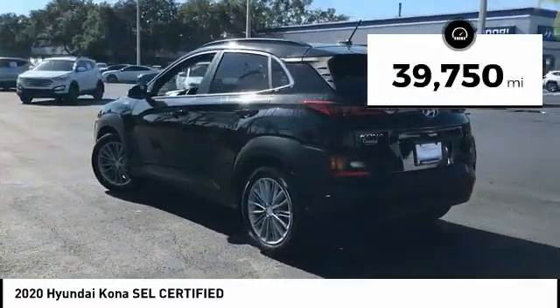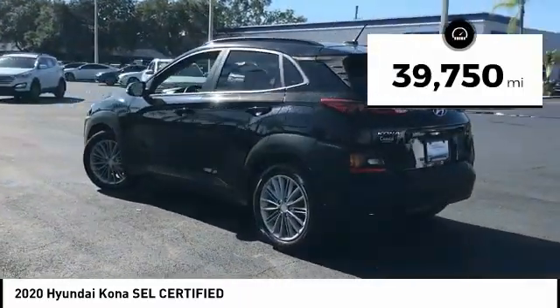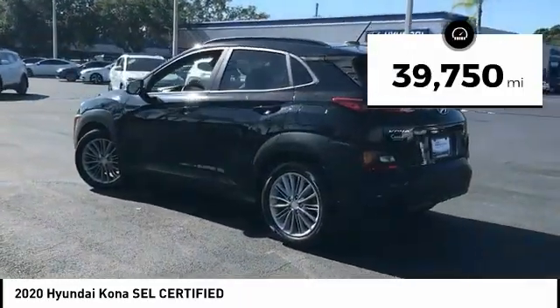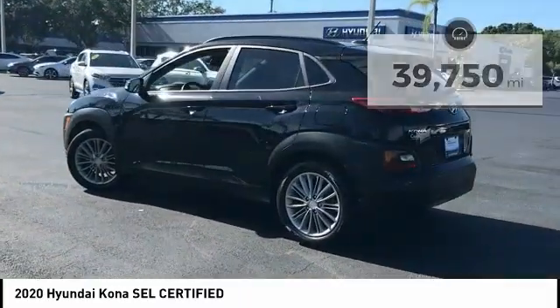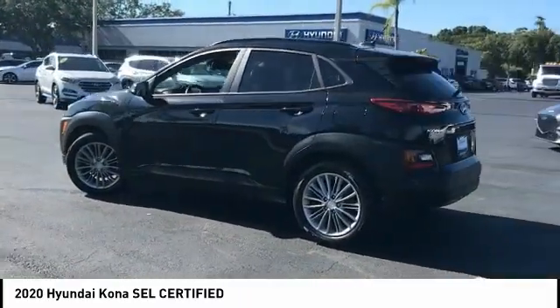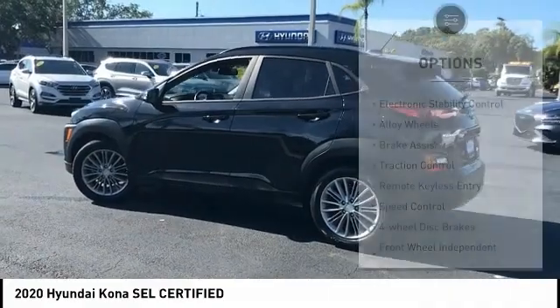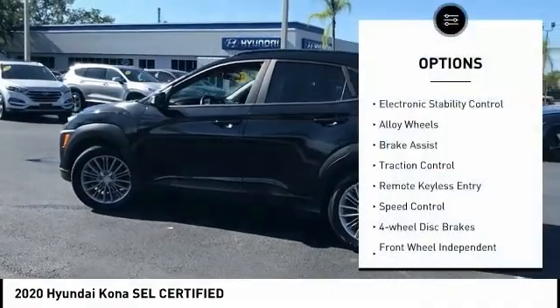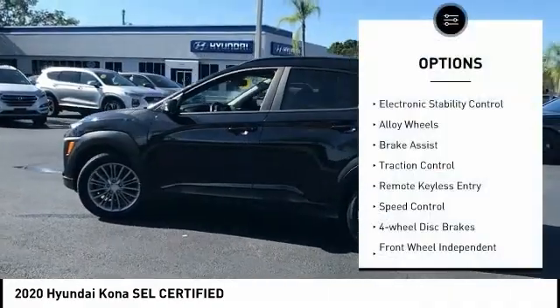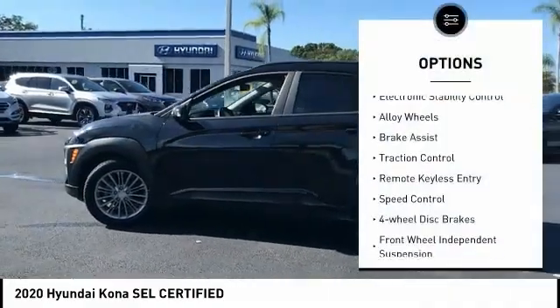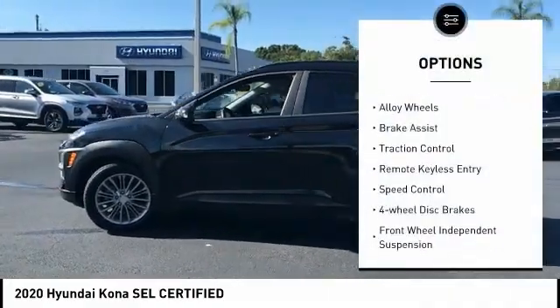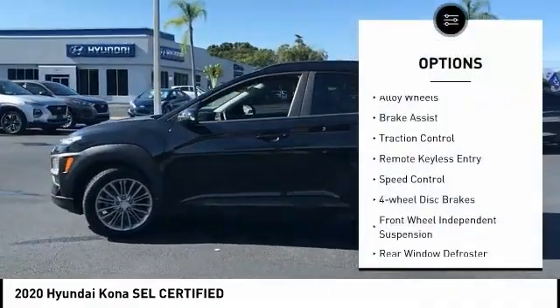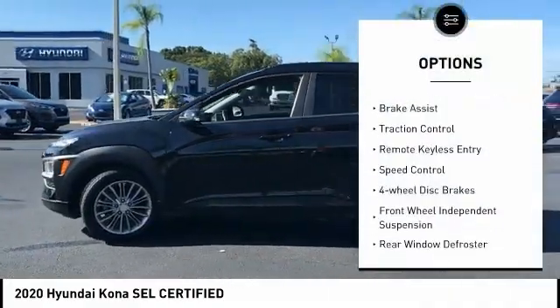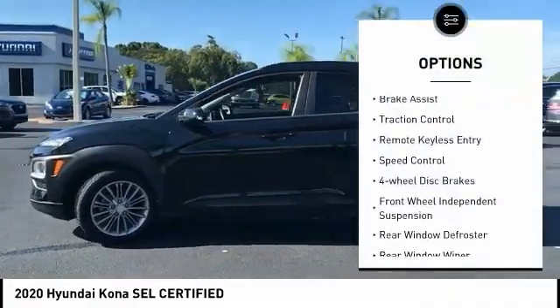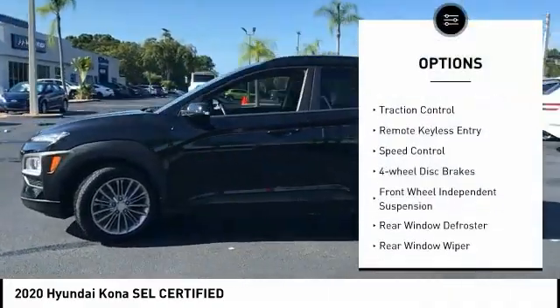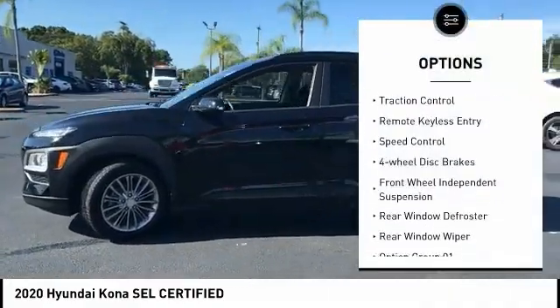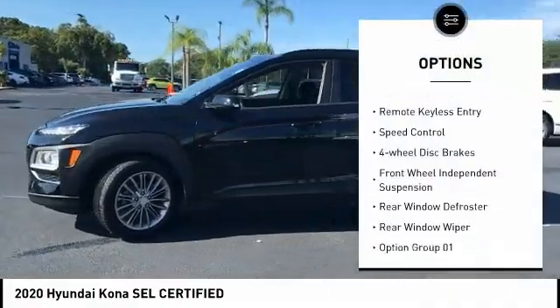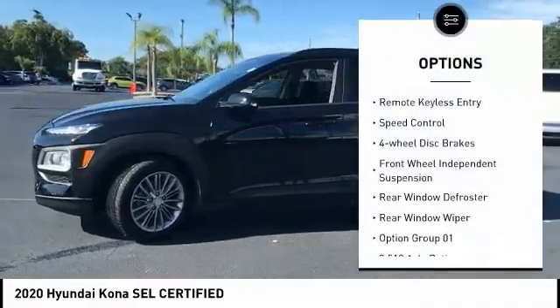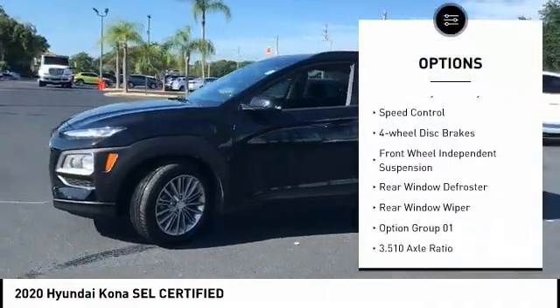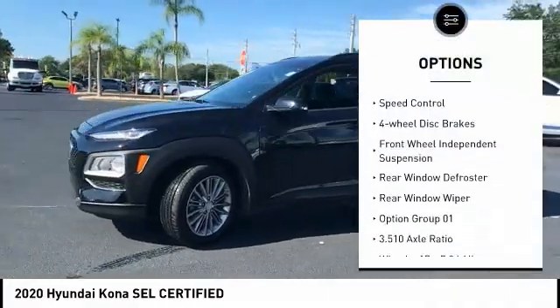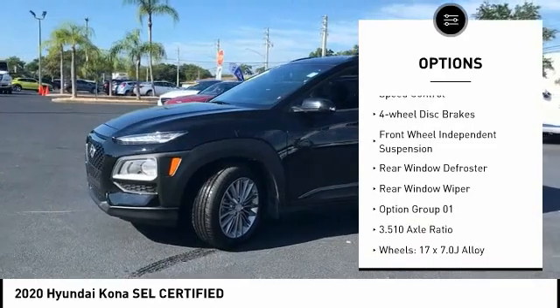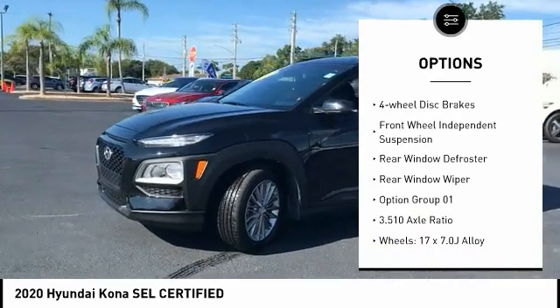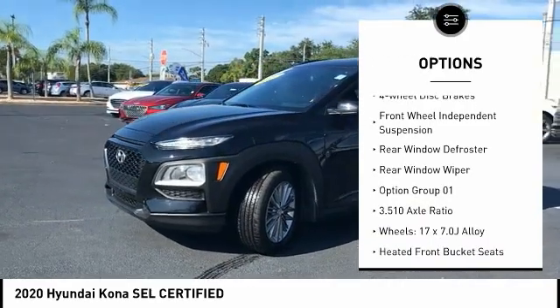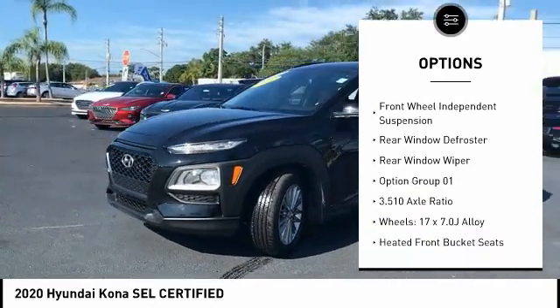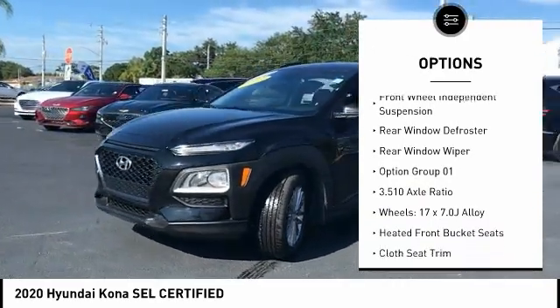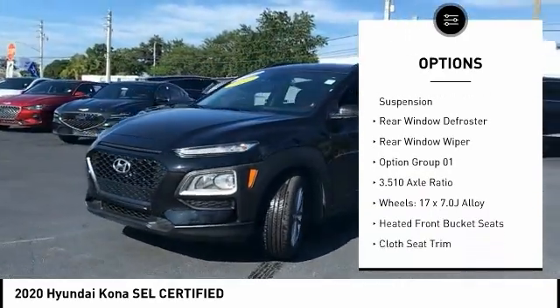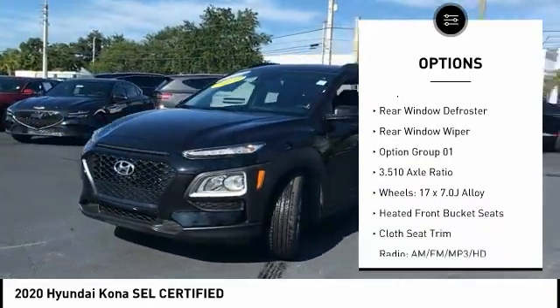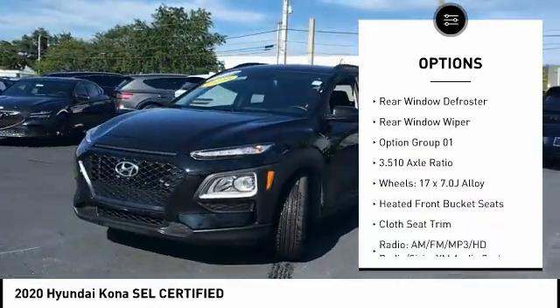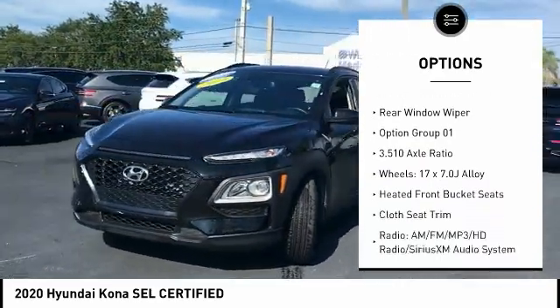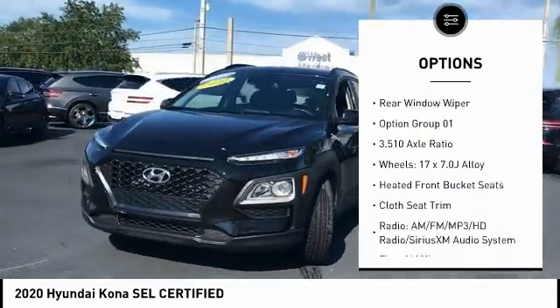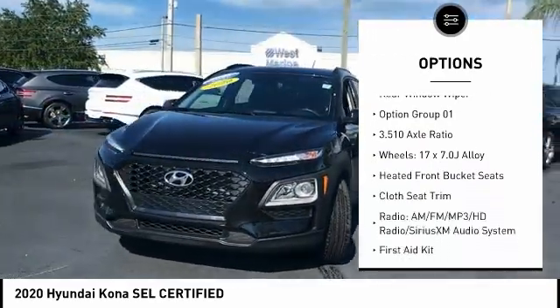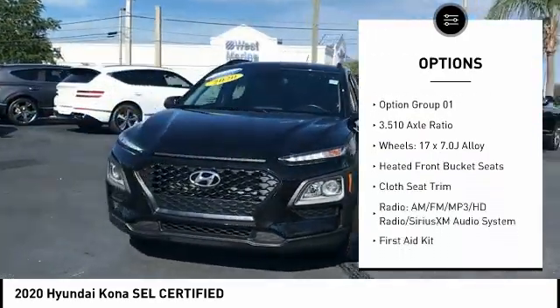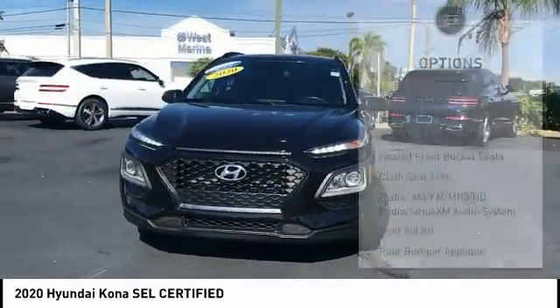Here are some of this vehicle's great options: electronic stability control, alloy wheels, brake assist, traction control, remote keyless entry, speed control, and four-wheel disc brakes.